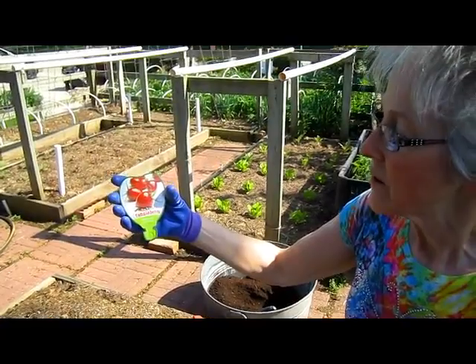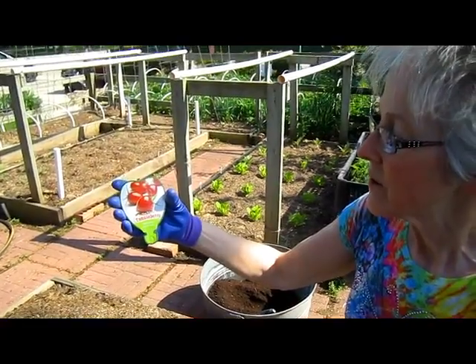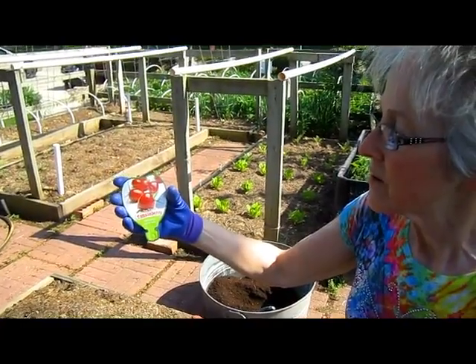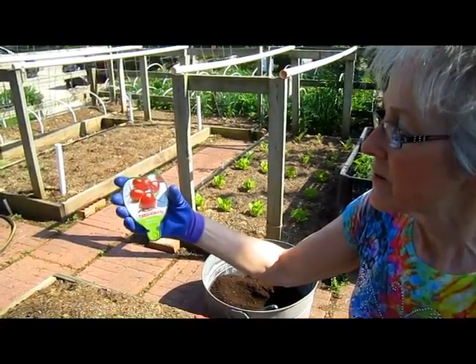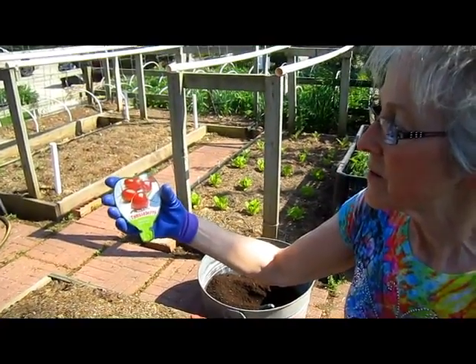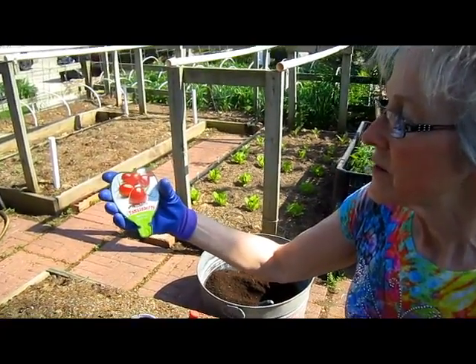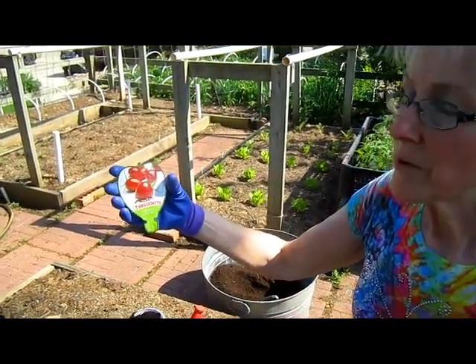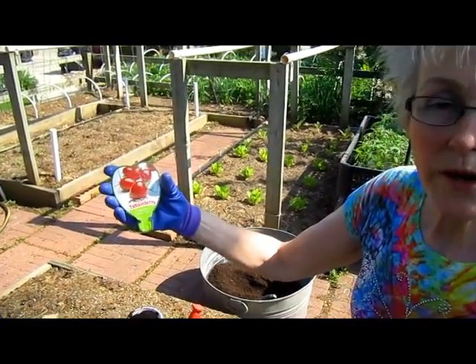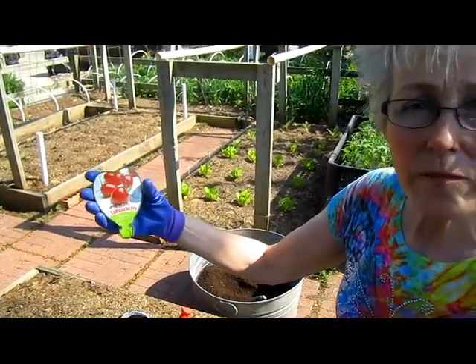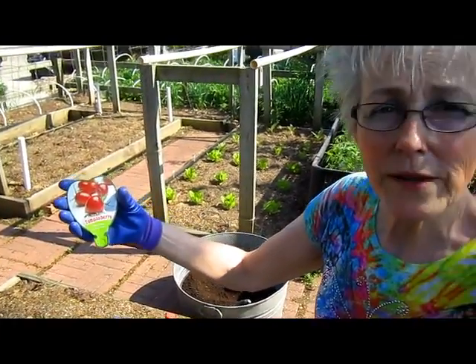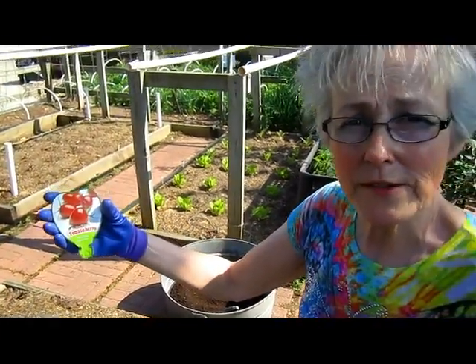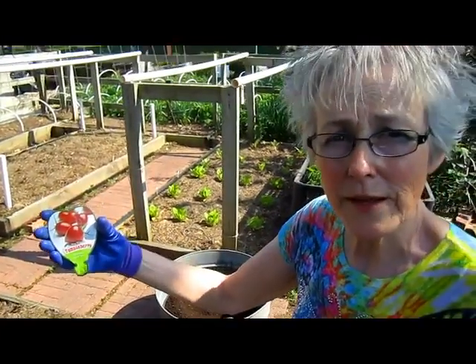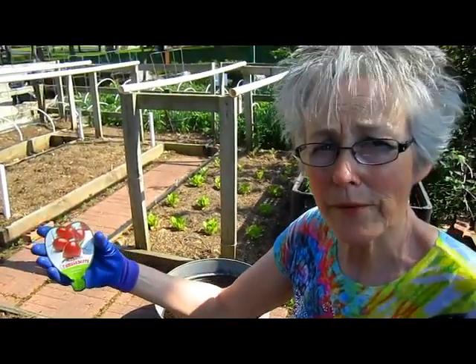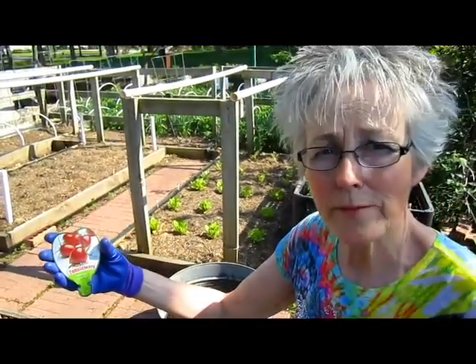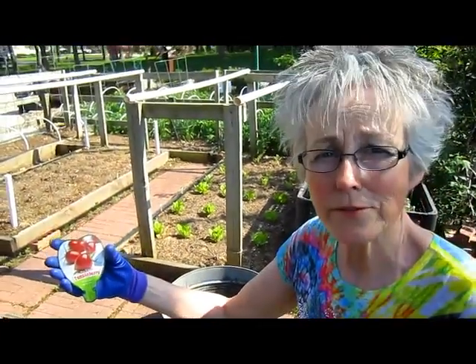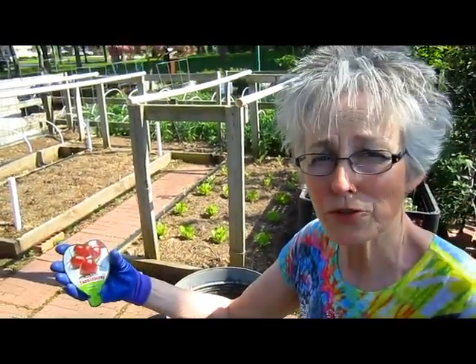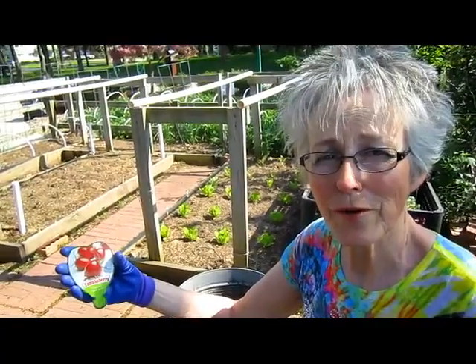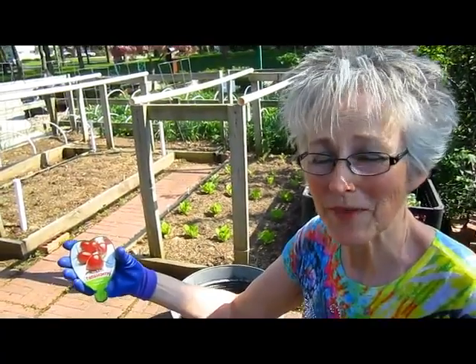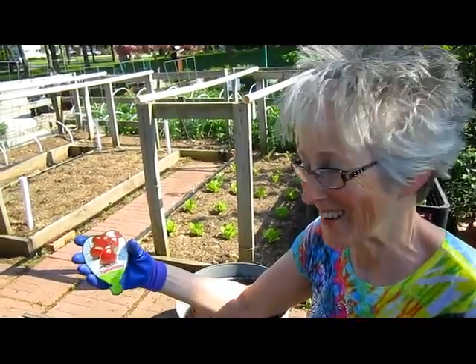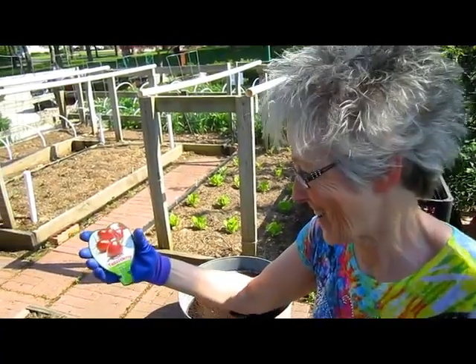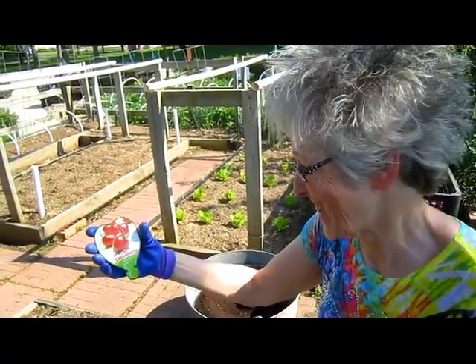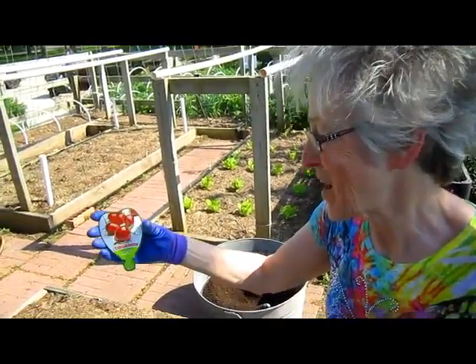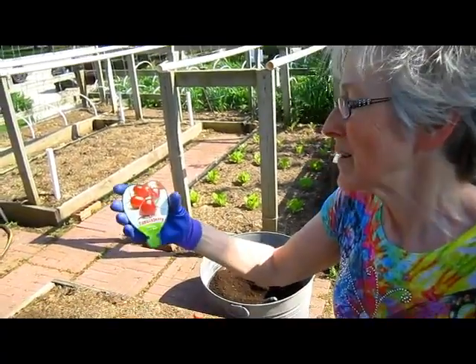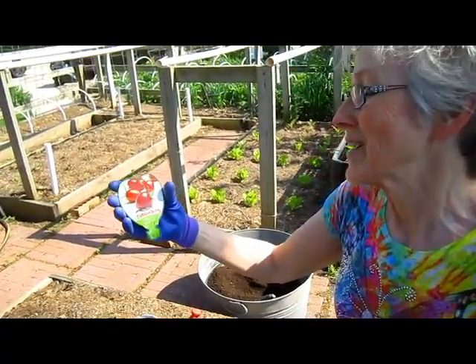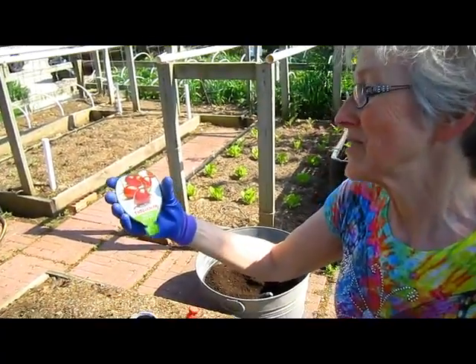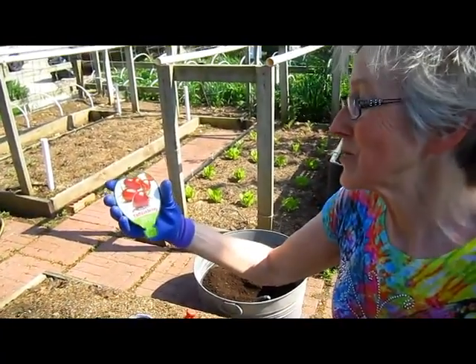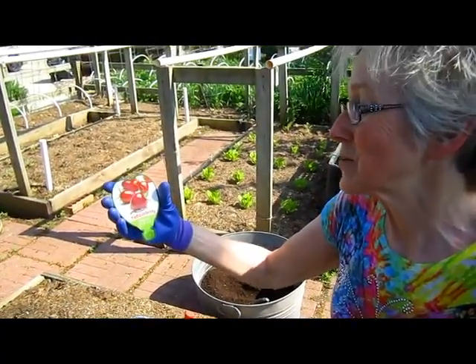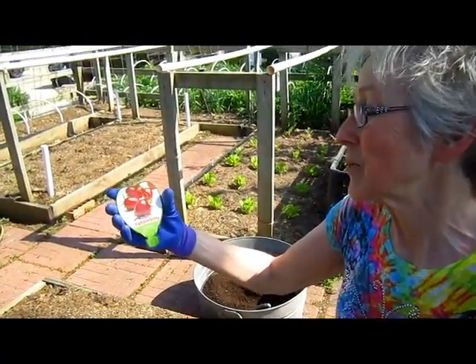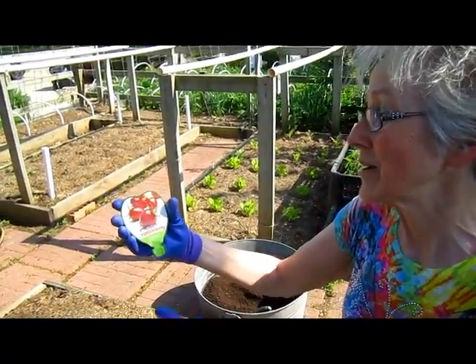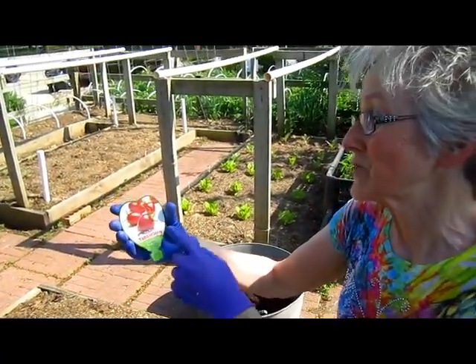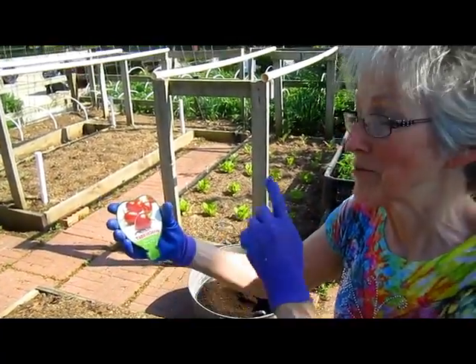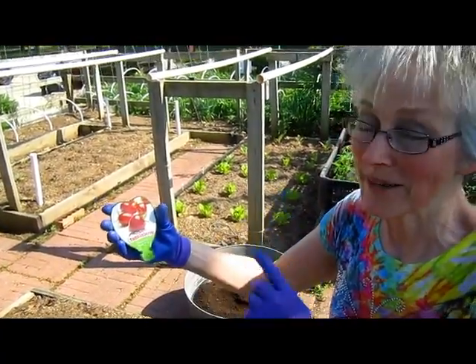Those are absolutely delicious. We call them many things like berry tomatoes and strawberry tomatoes, but actually they're known as tomato berry. It's a trademark name.